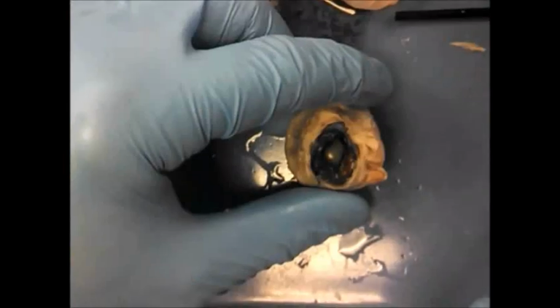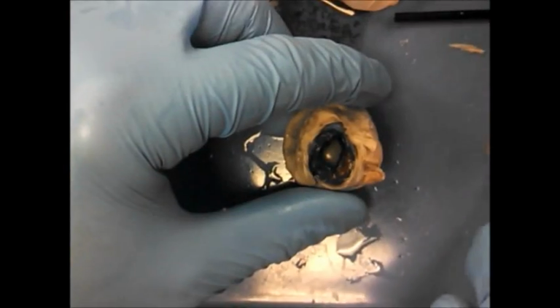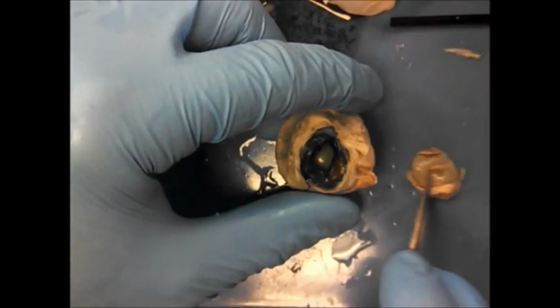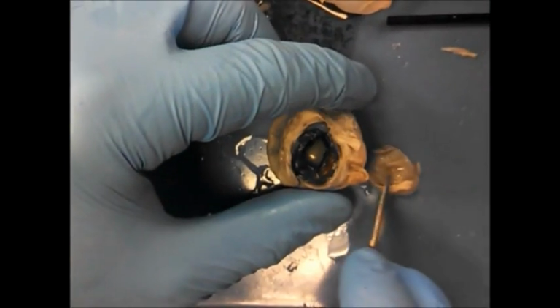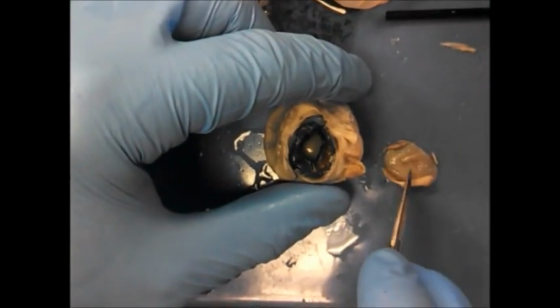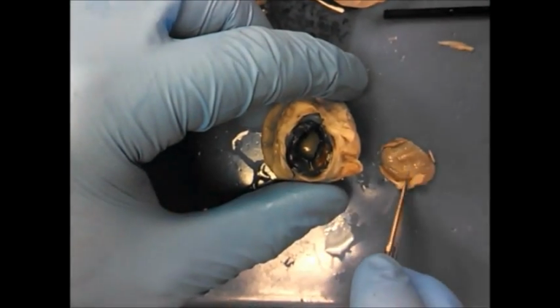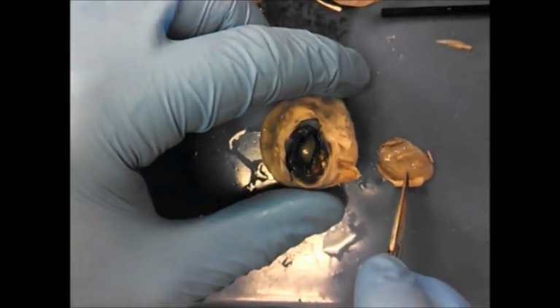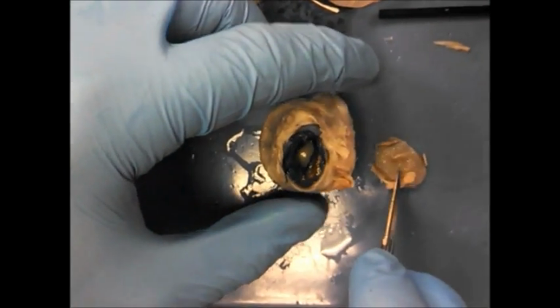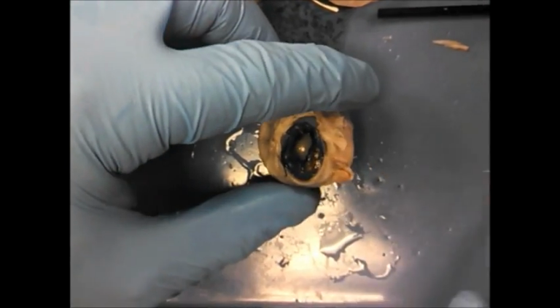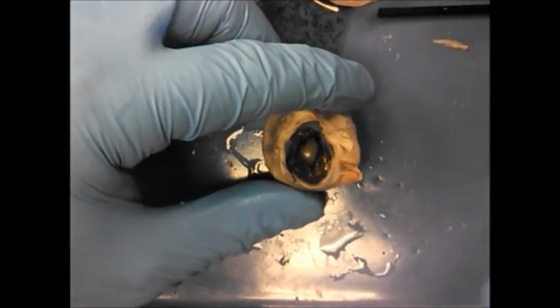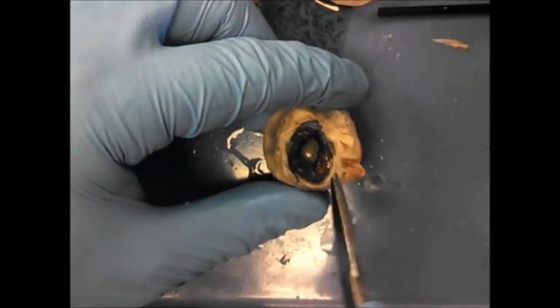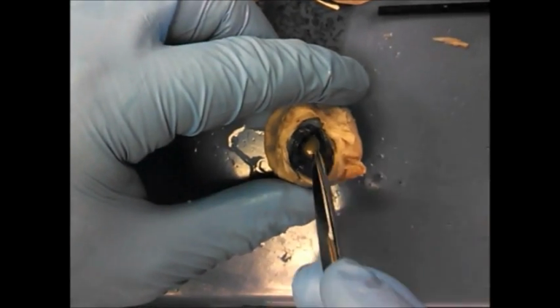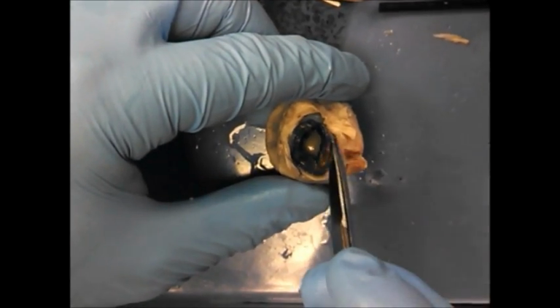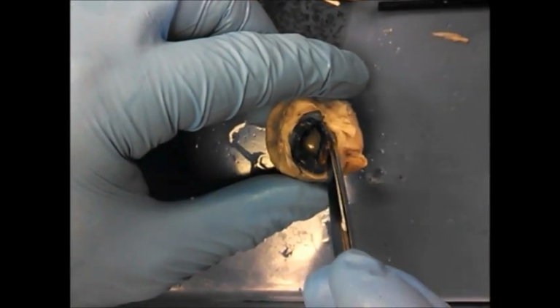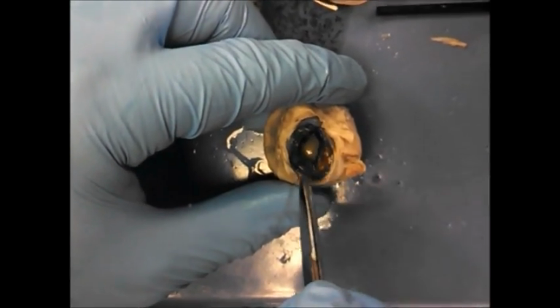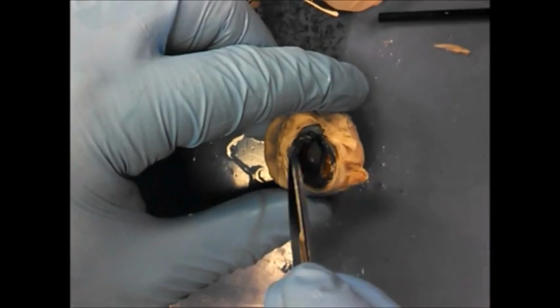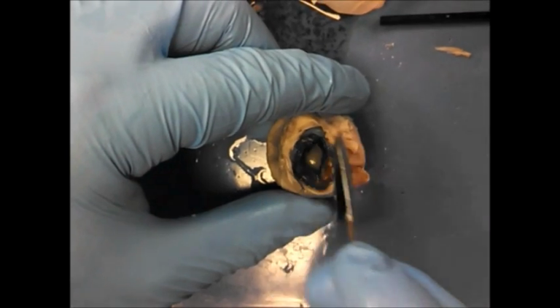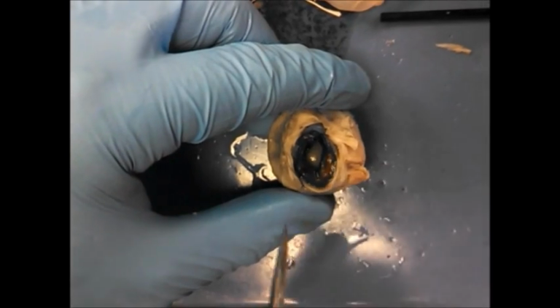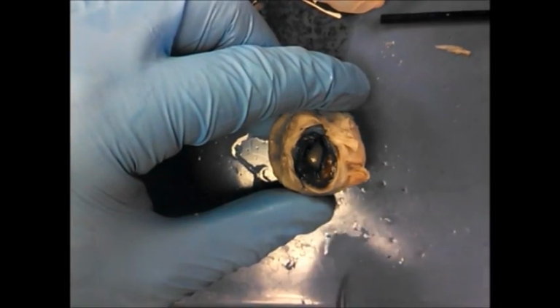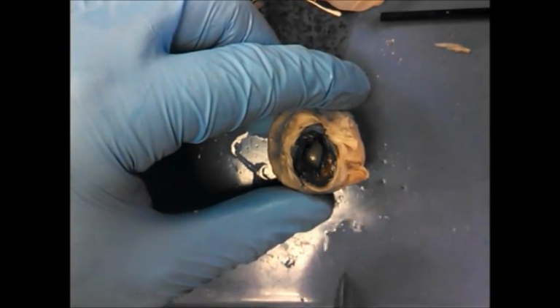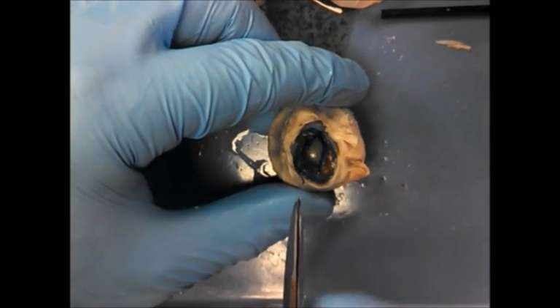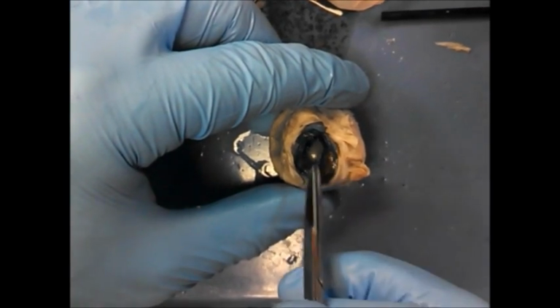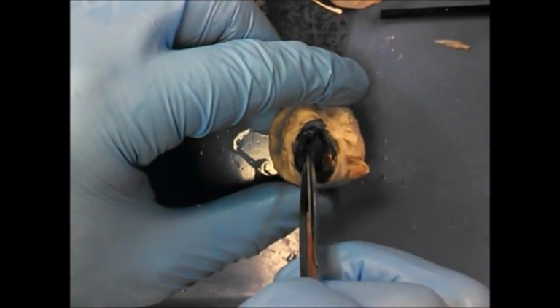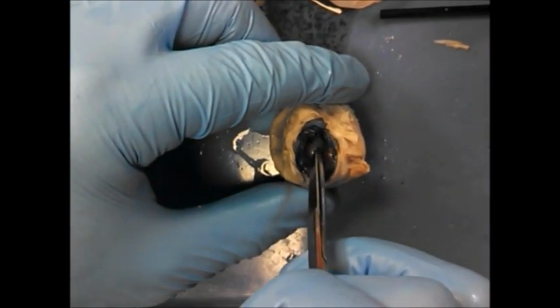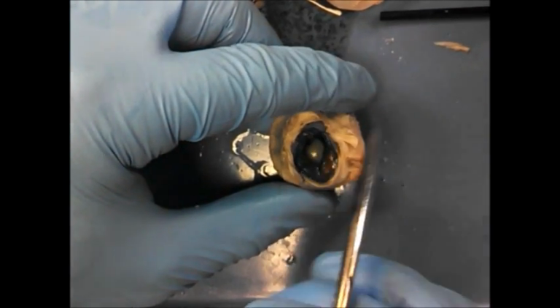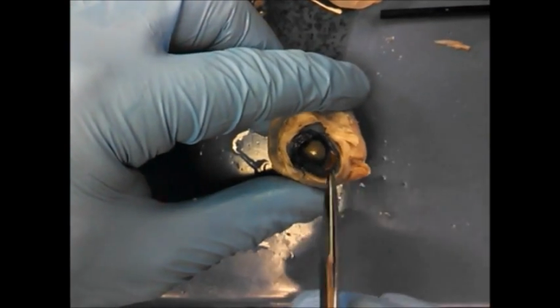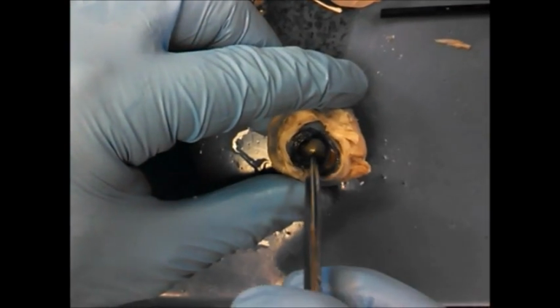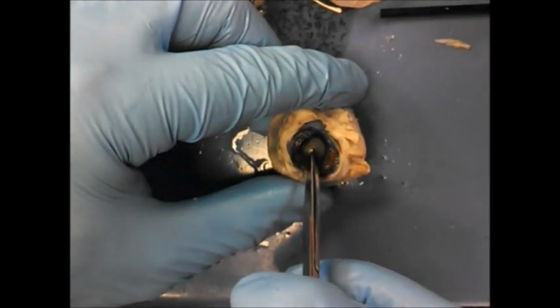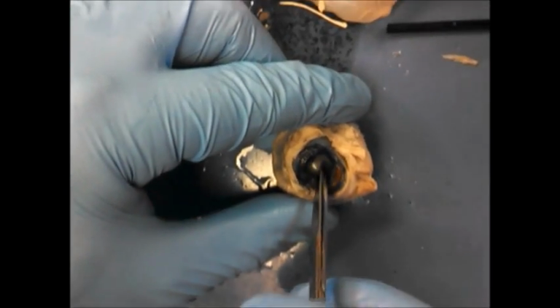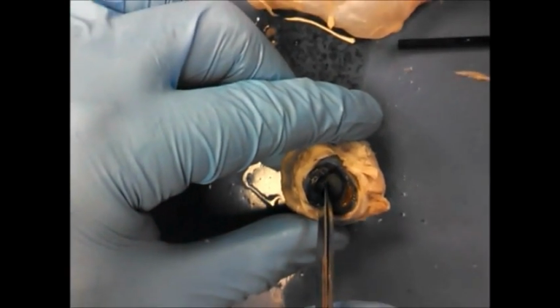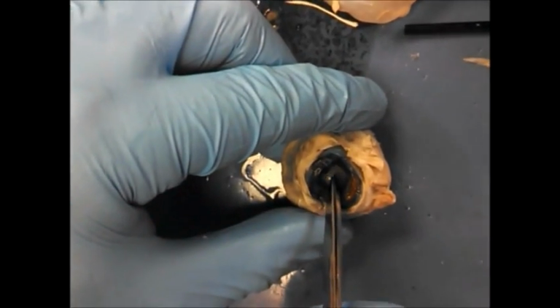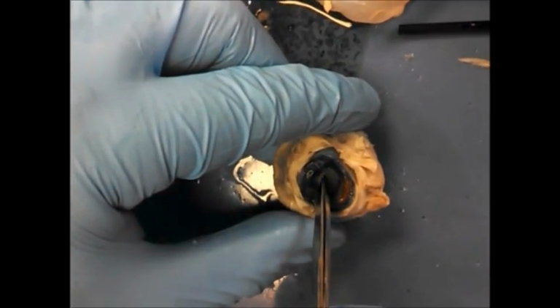You see the cornea like that on the test. The iris is the colored part of the eye, and then the hole is the pupil, and what you see back there in the back is the lens.